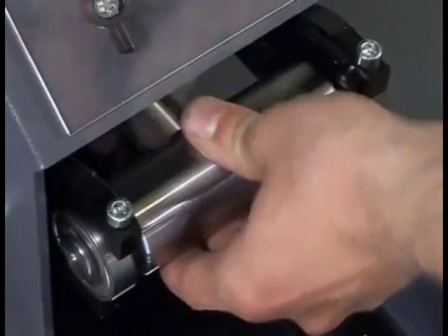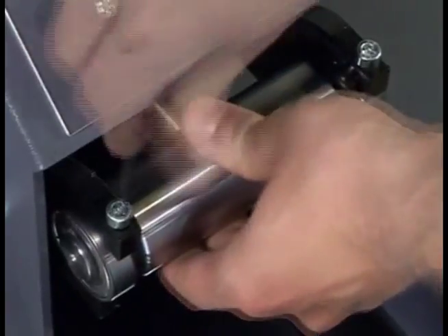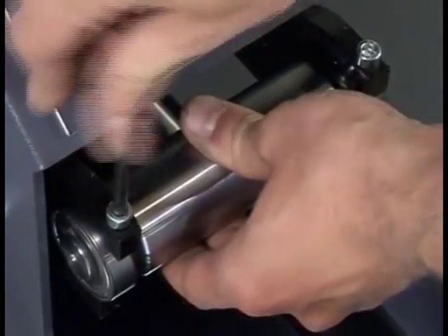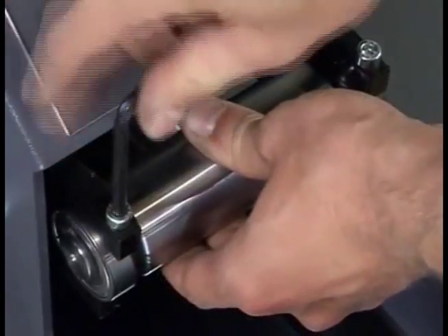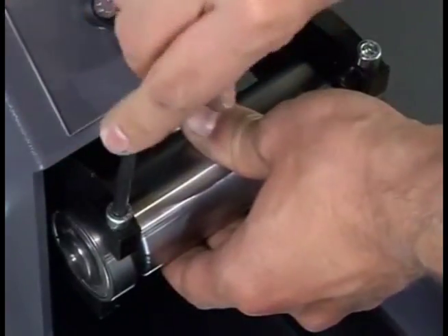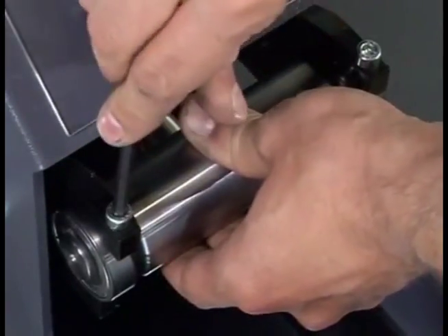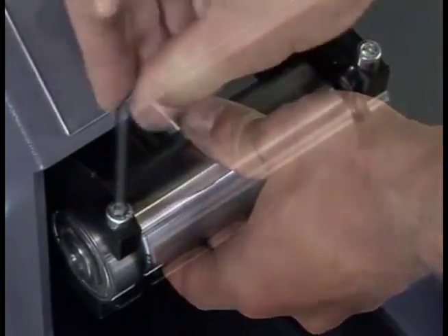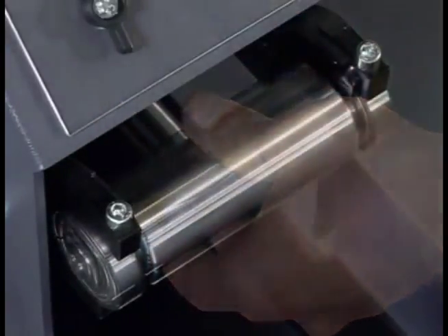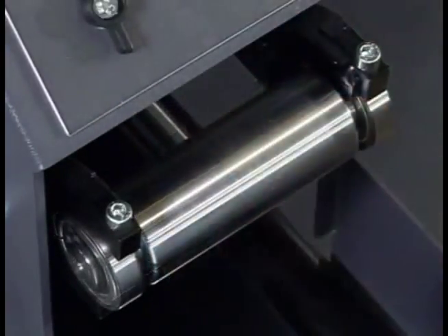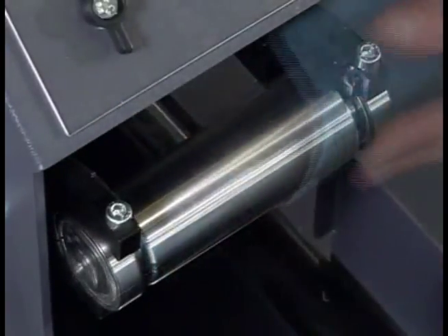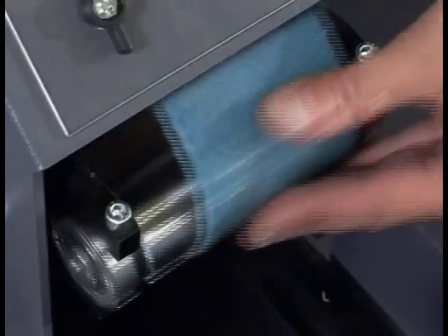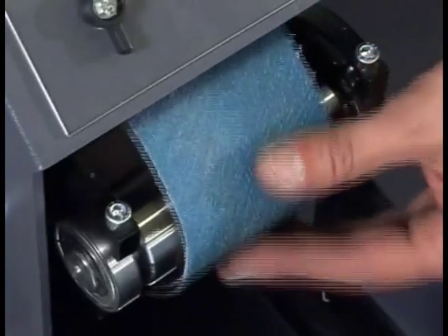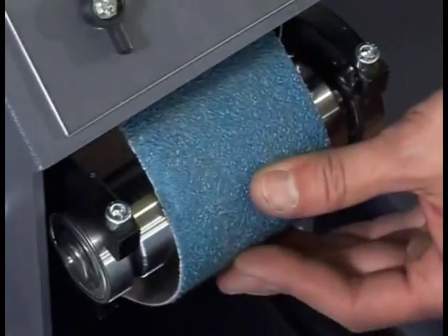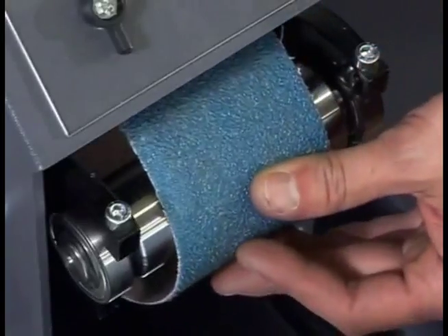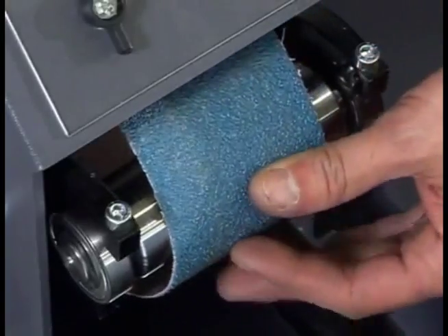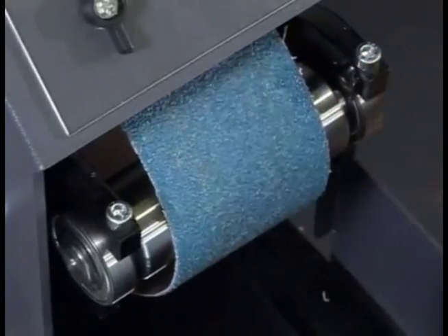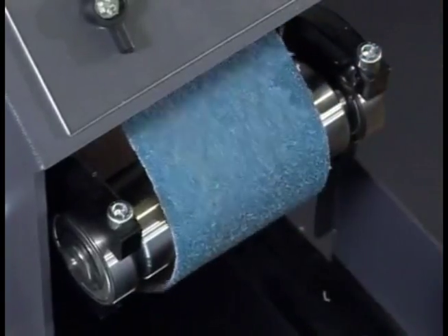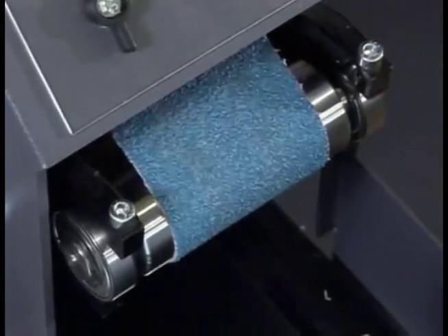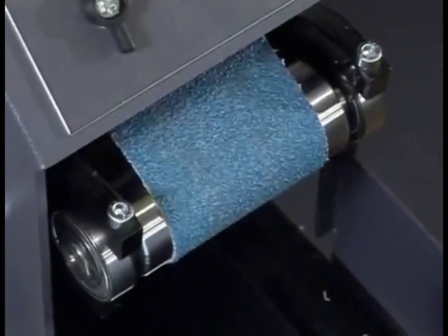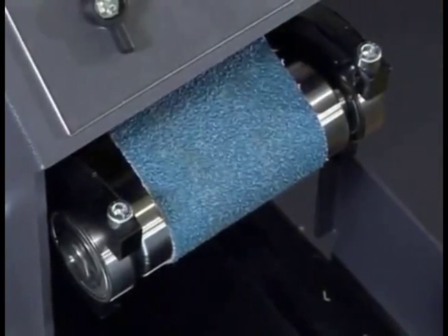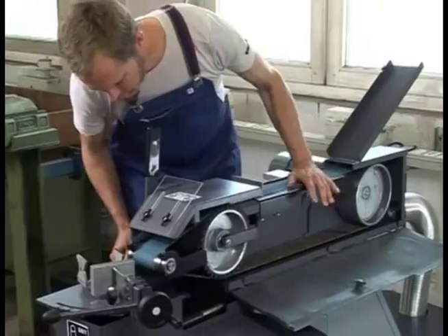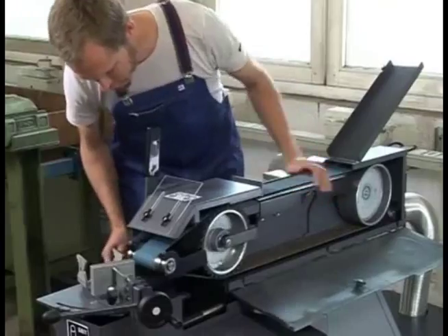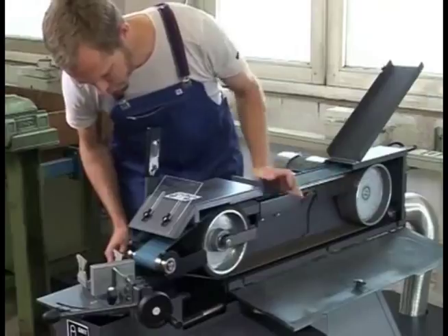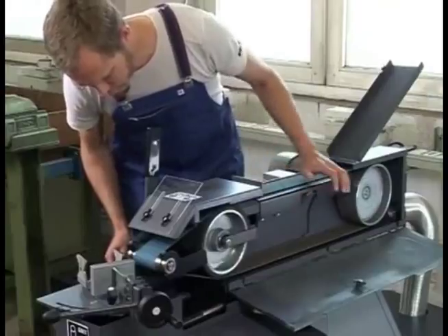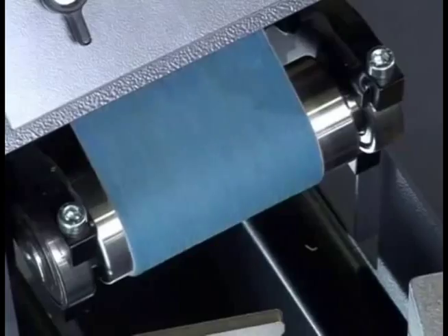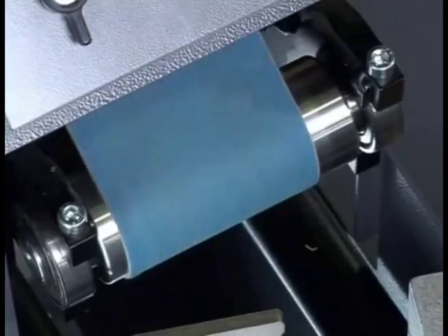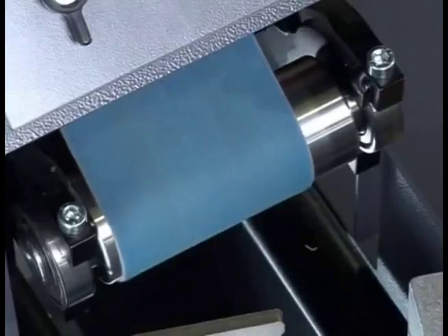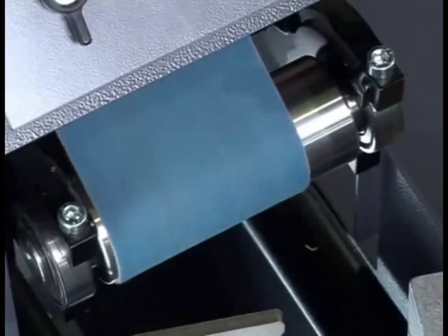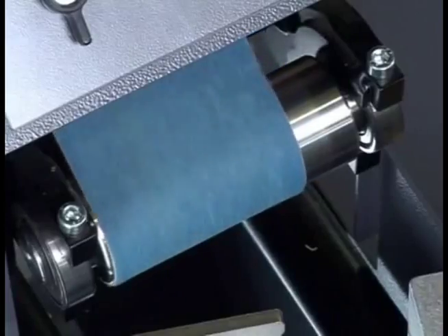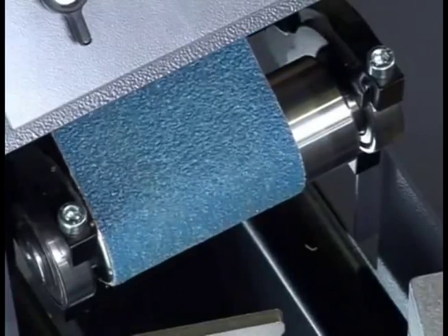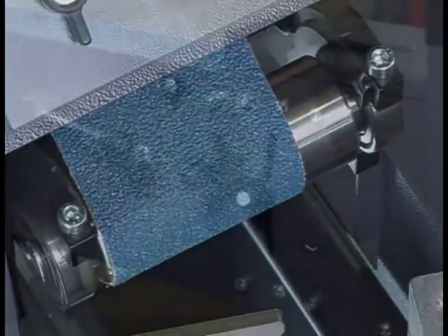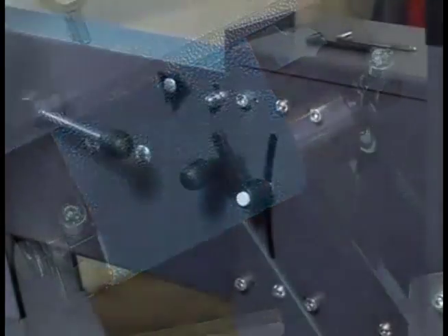Insert the contact rollers you want to use and slightly tighten the bolts. Mount the included grinding belt. Check that the belt runs in the middle of the contact roller before you switch on the machine.